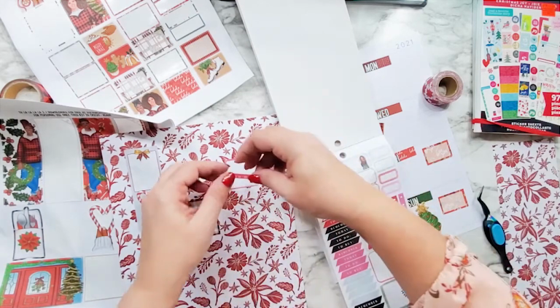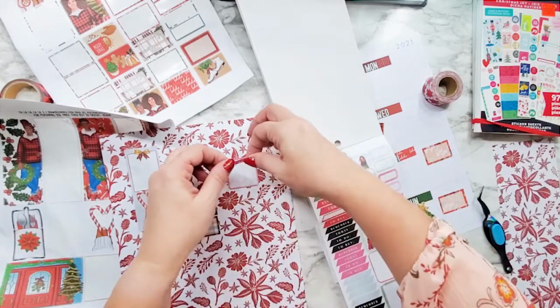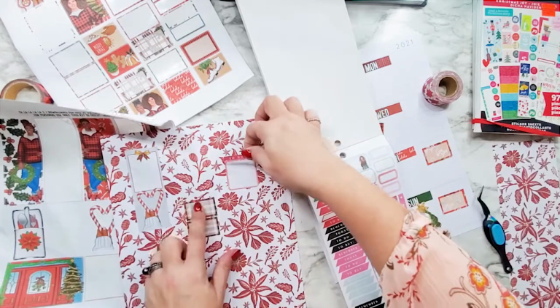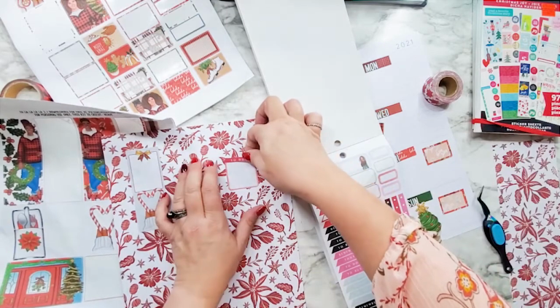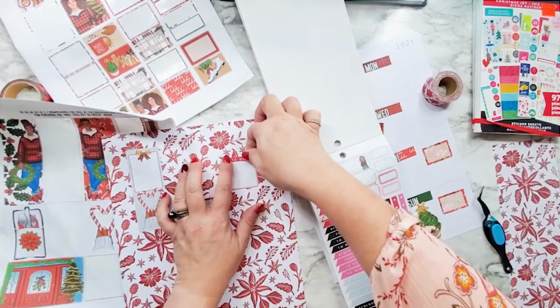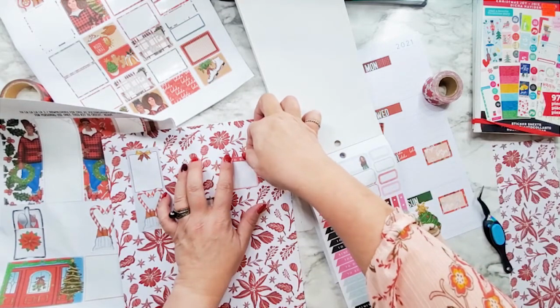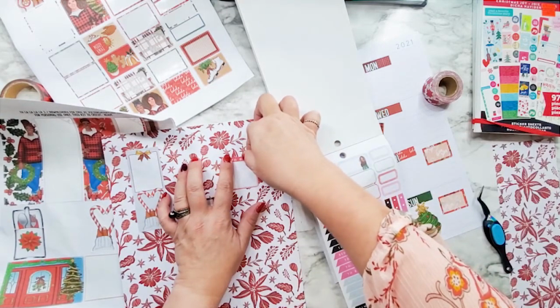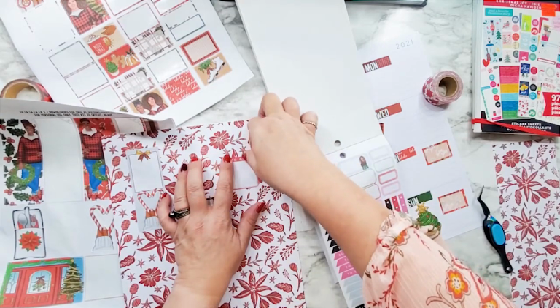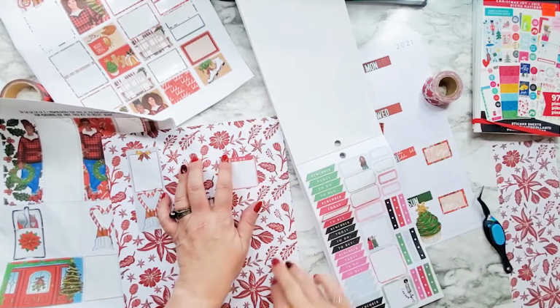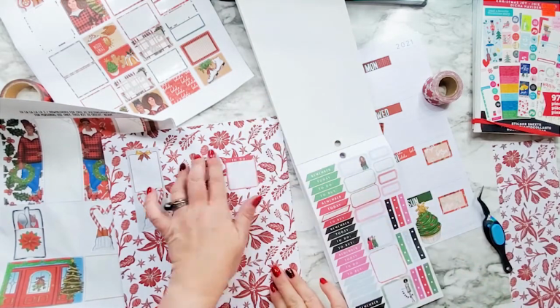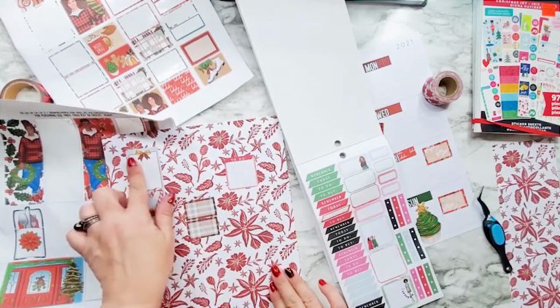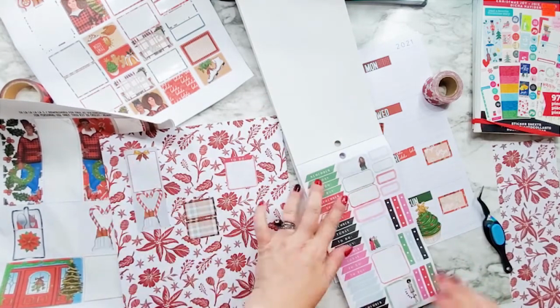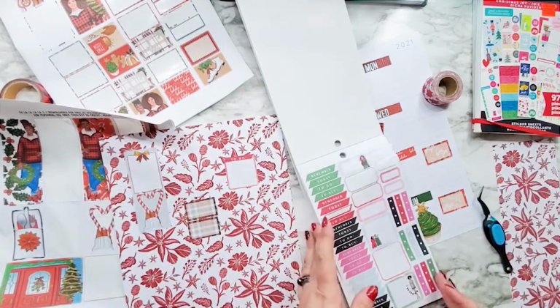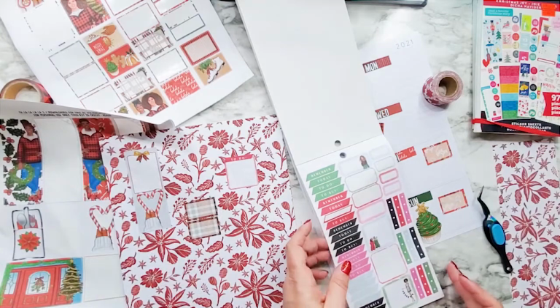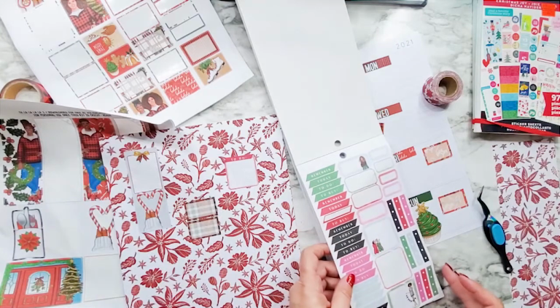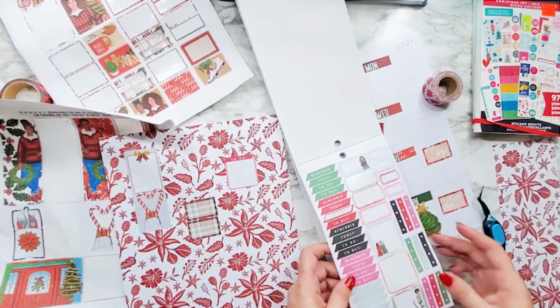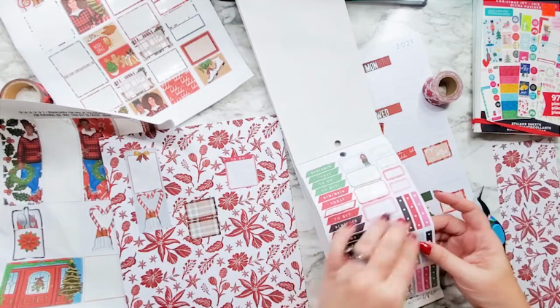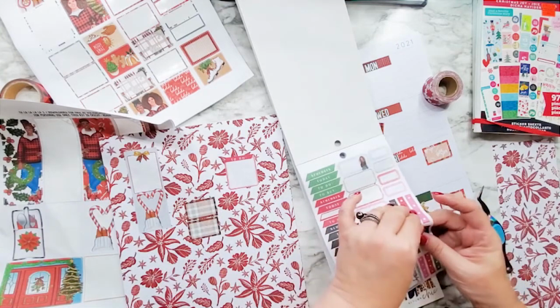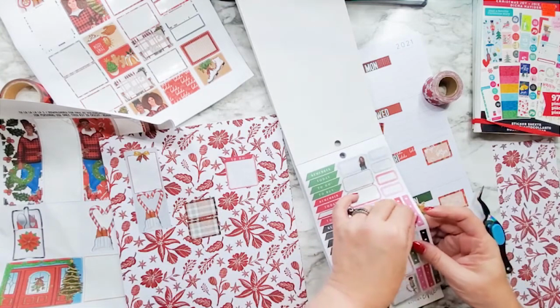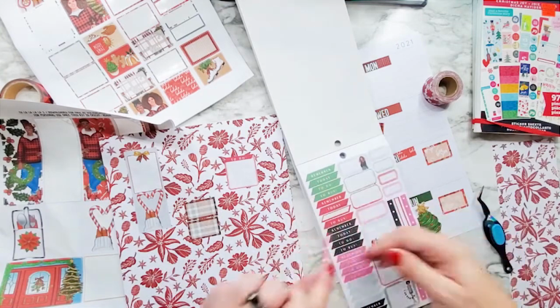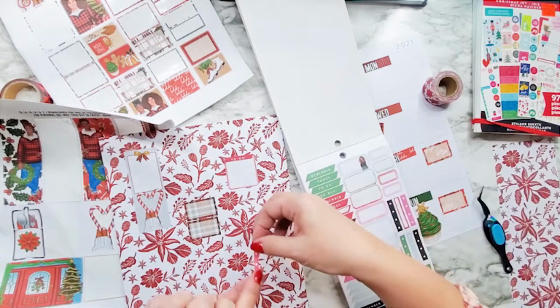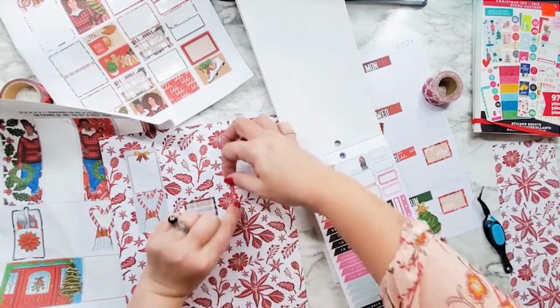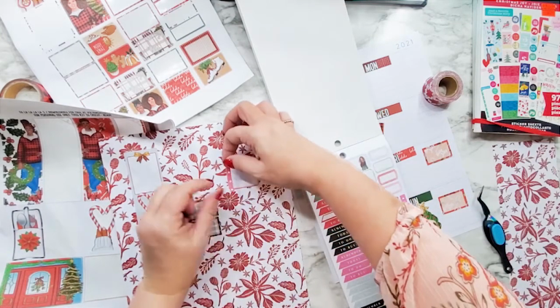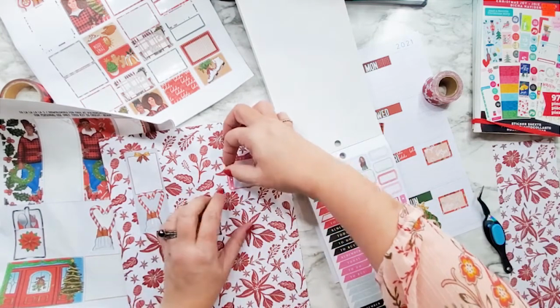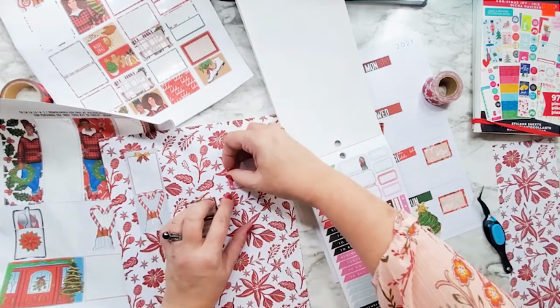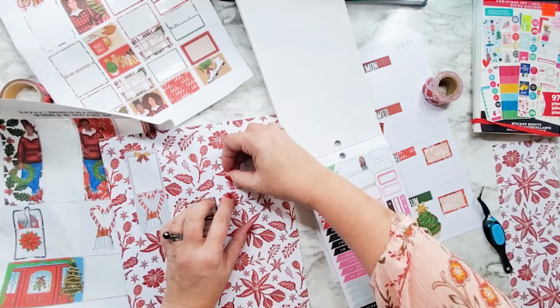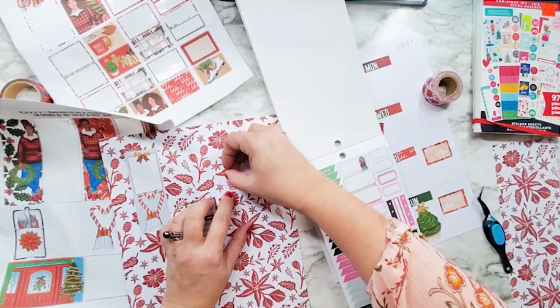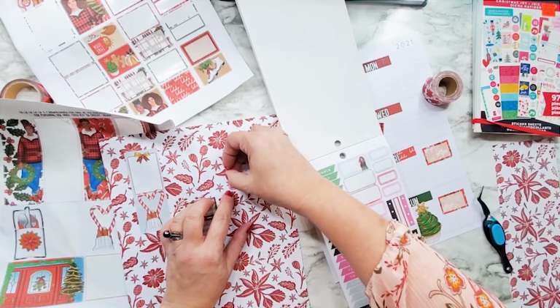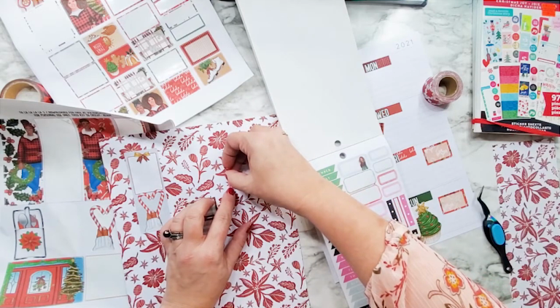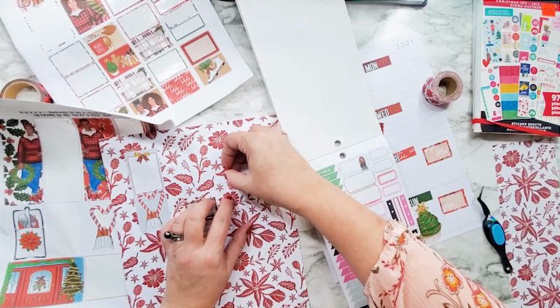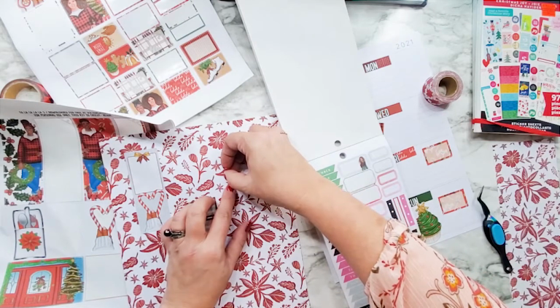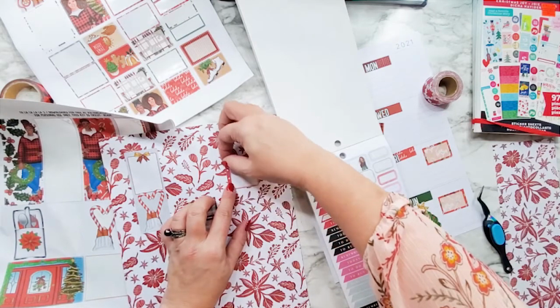I need to make little stickers — little headers here for social media. I've got one for work. Let's try this little red one here — is that going to be too long?